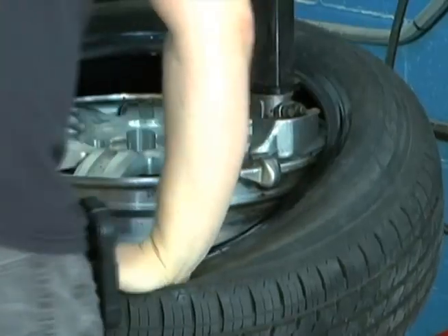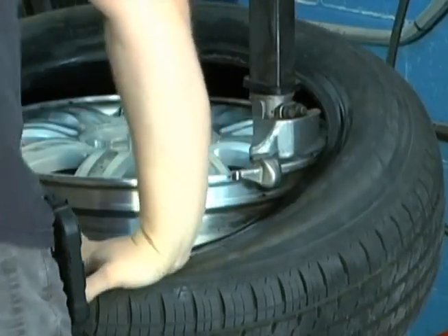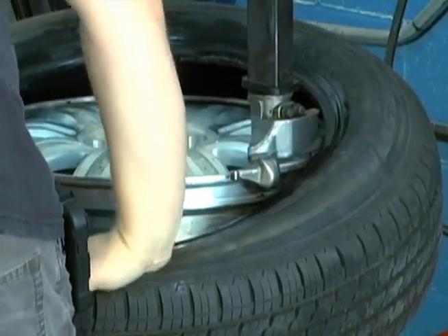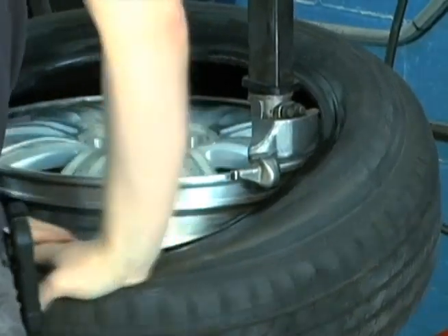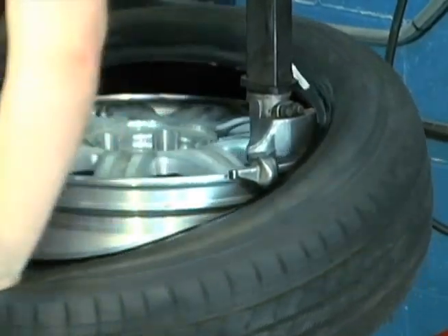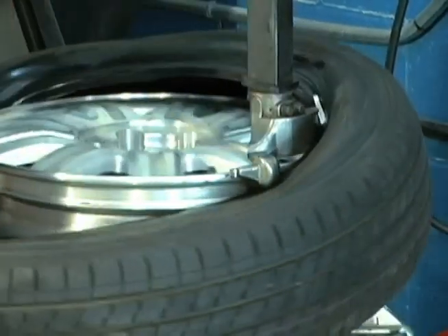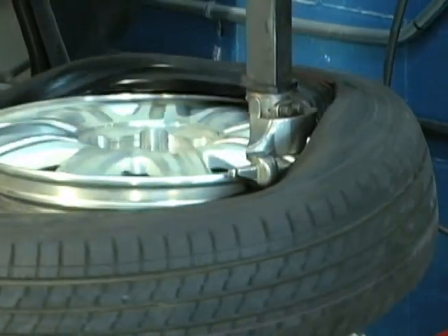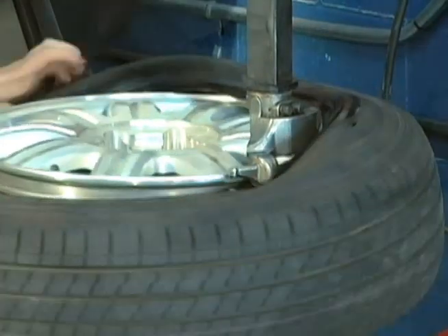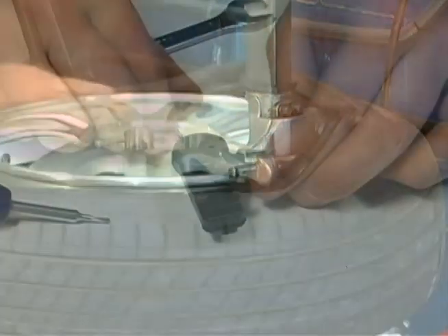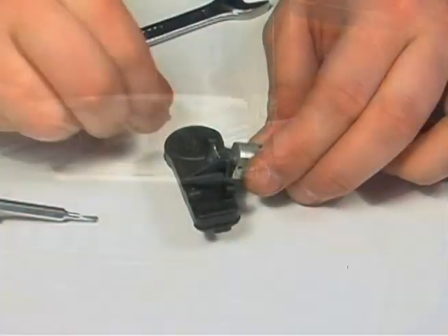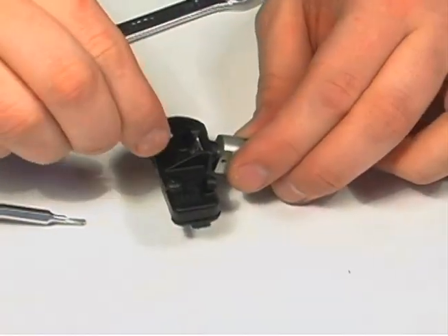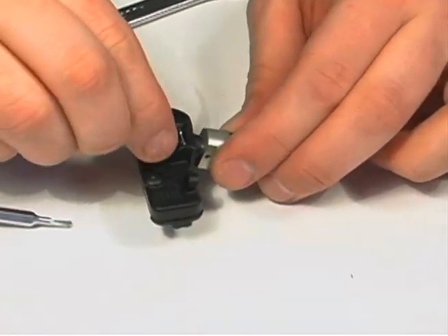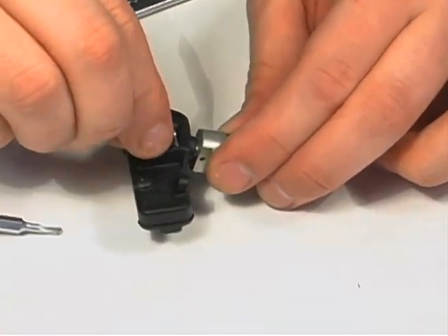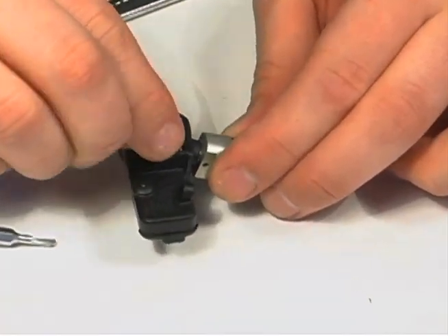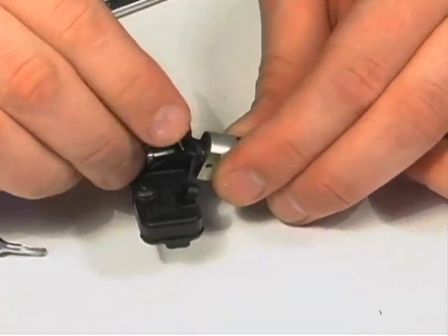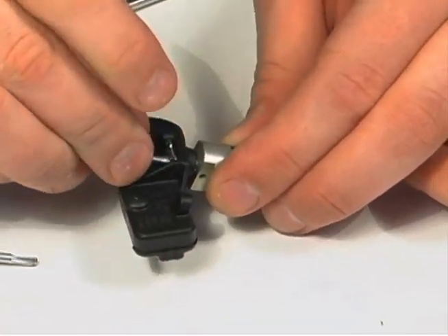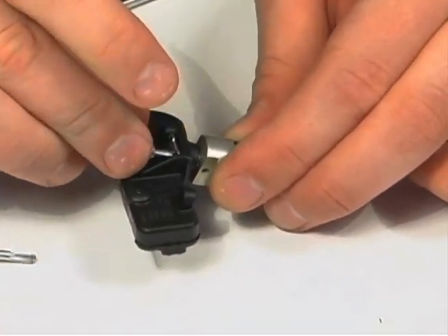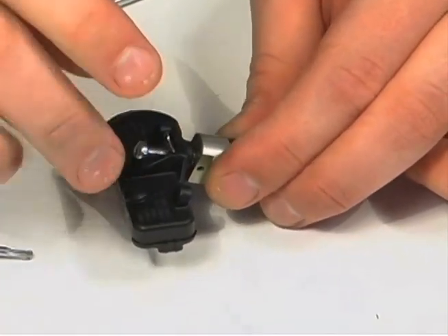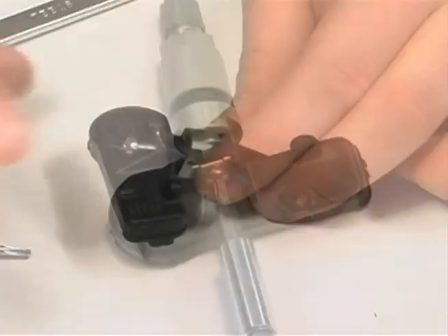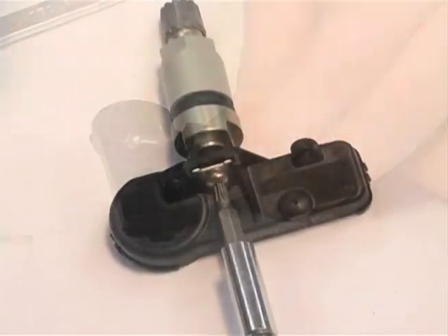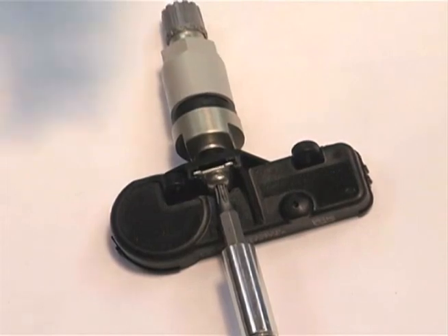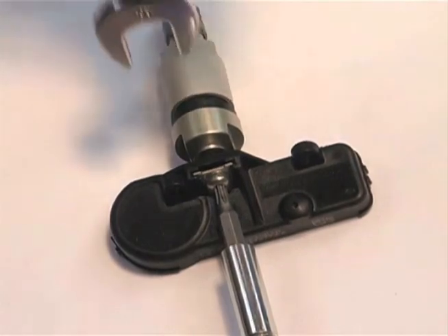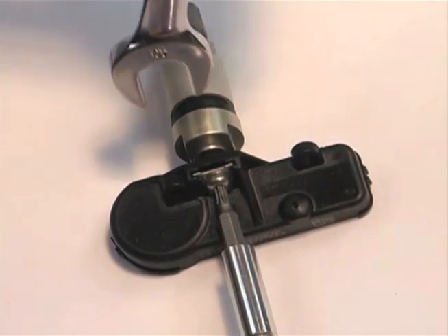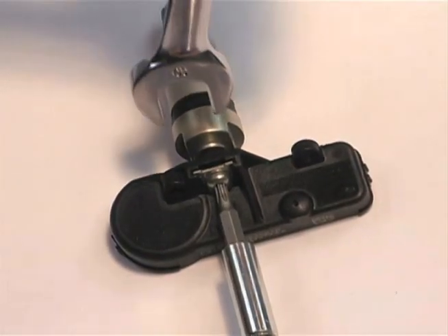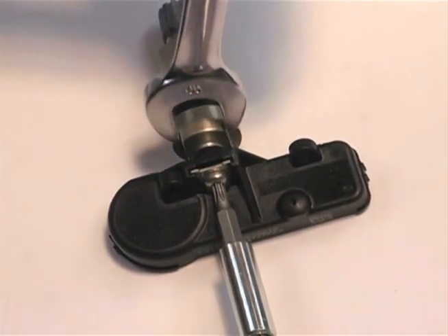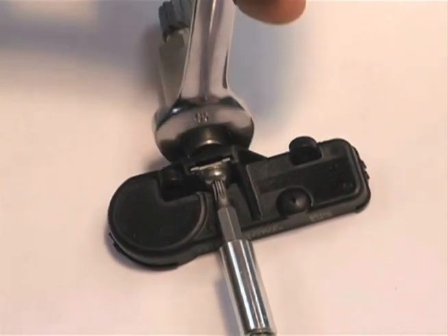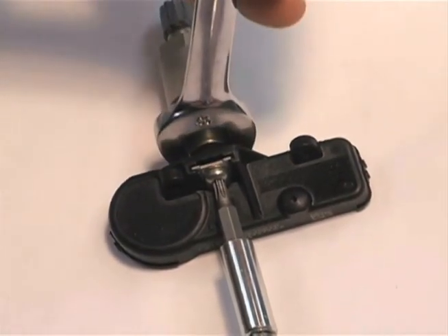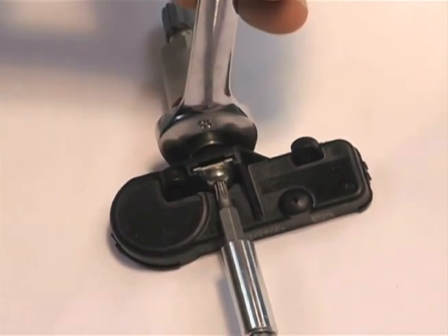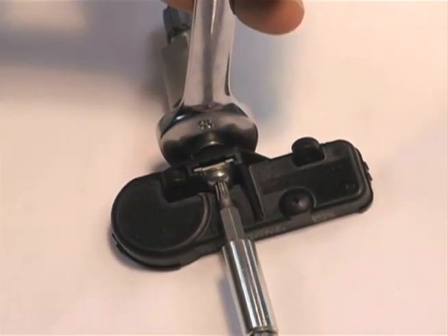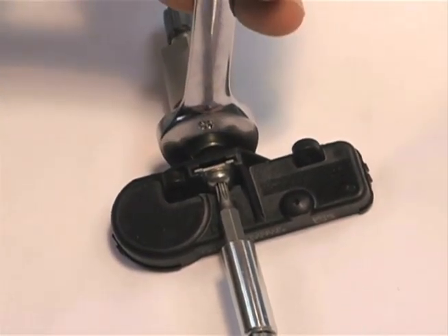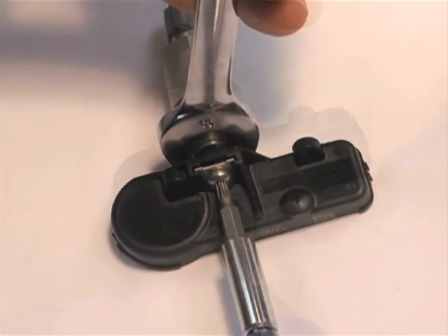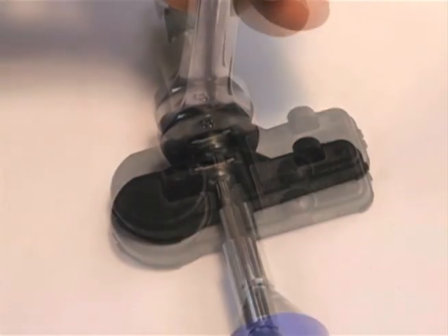Every time a tire is removed from a wheel, the sensor wear items should be replaced. This practice is recommended by RMA, TIA, AMRA, OEs, and by the sensor manufacturers.